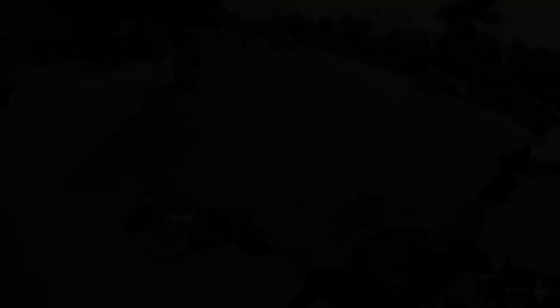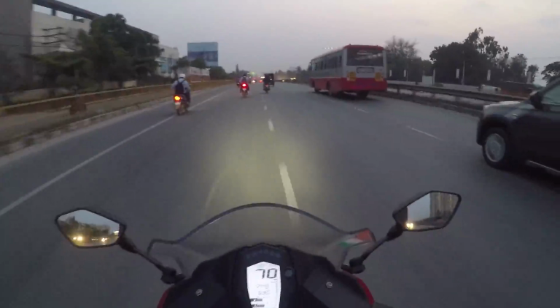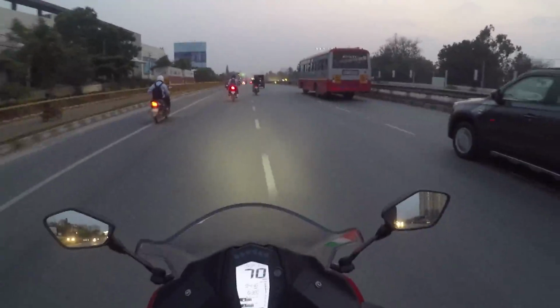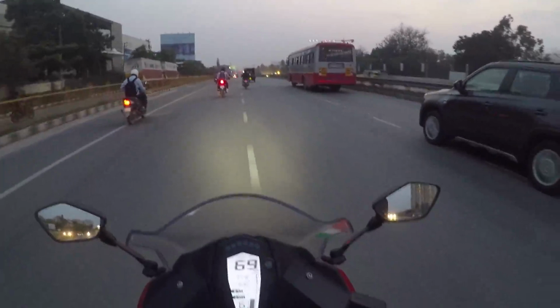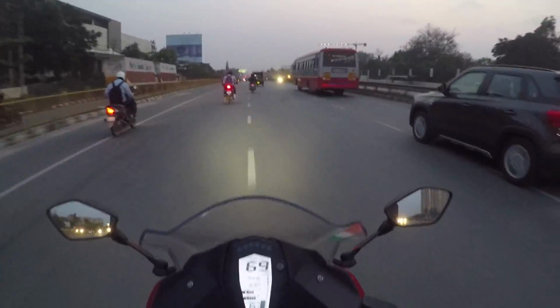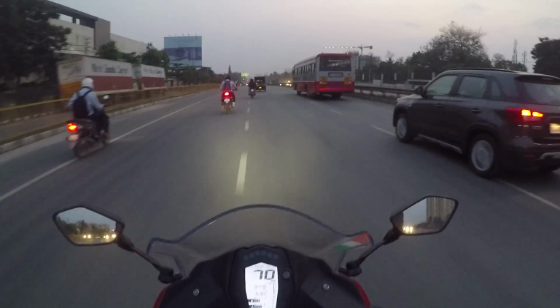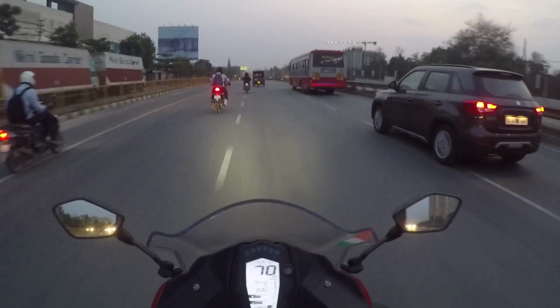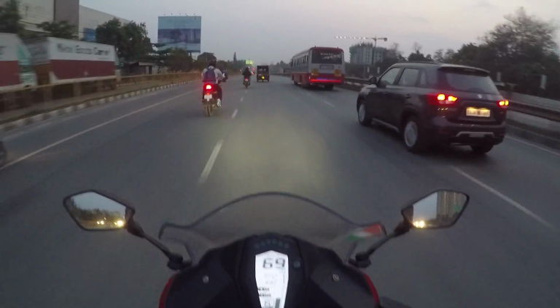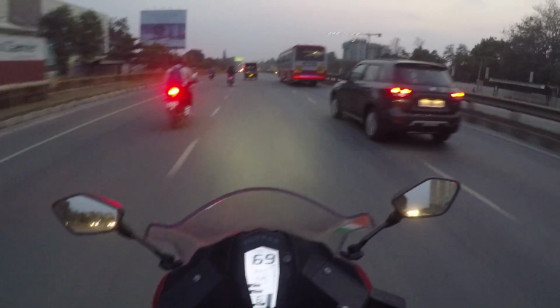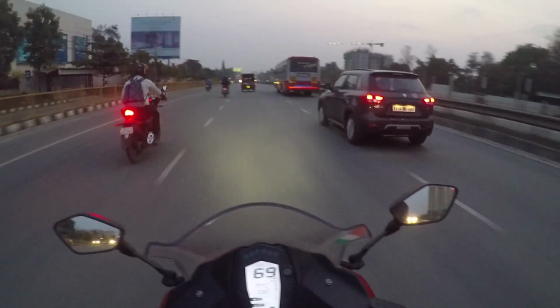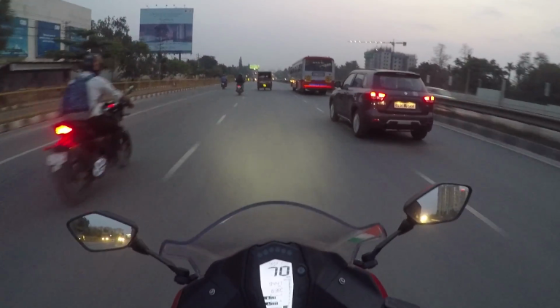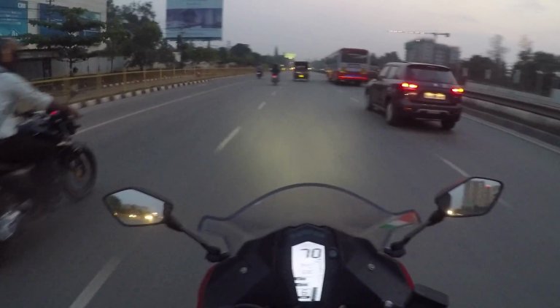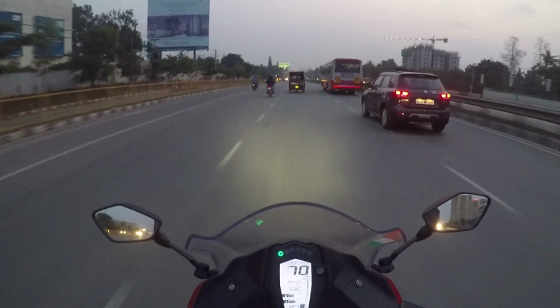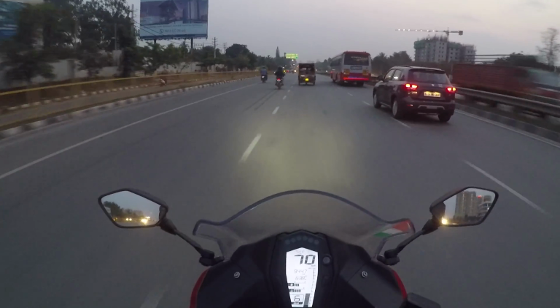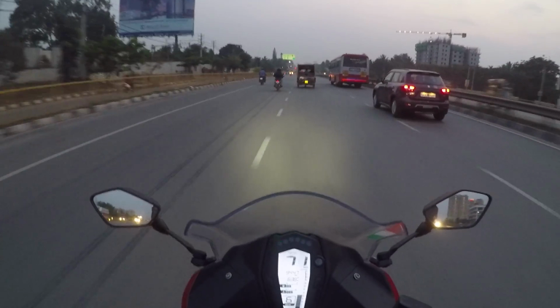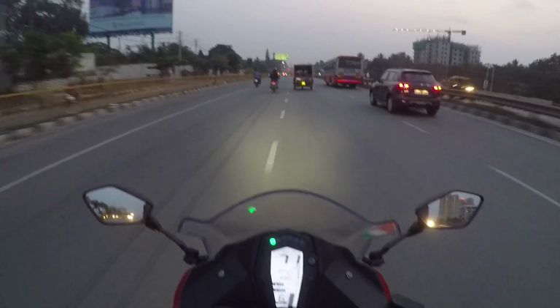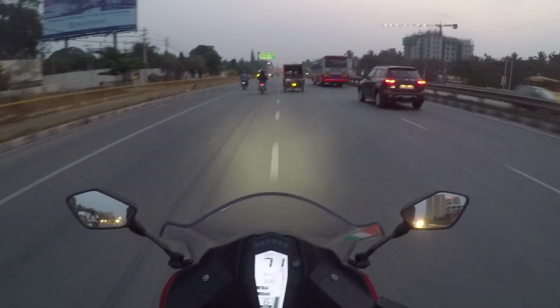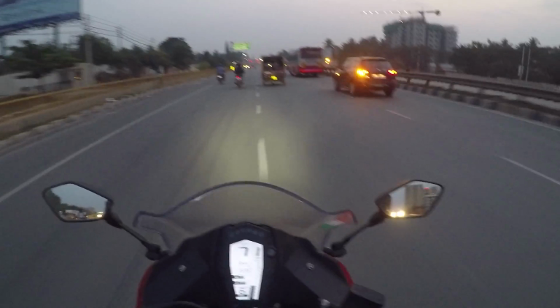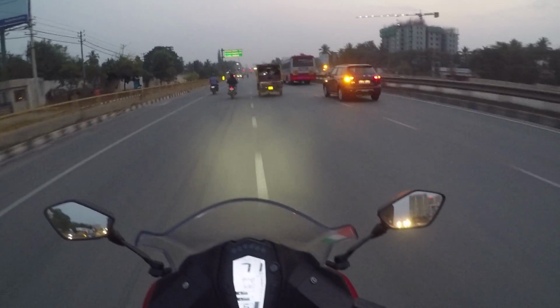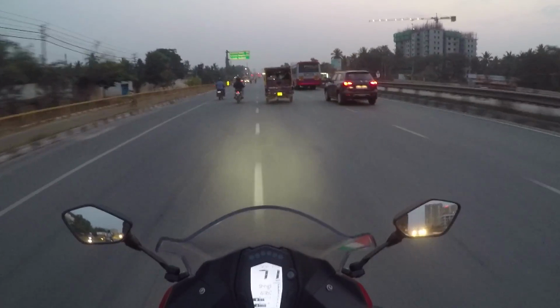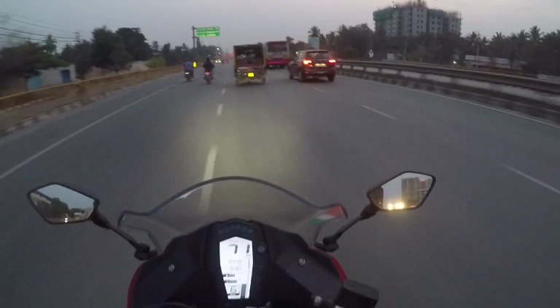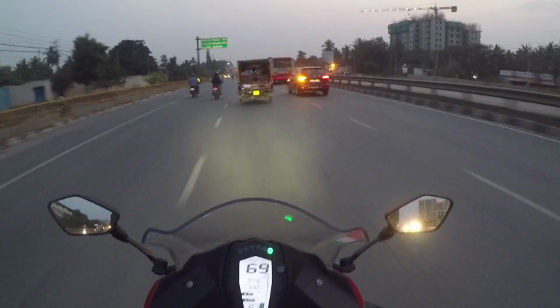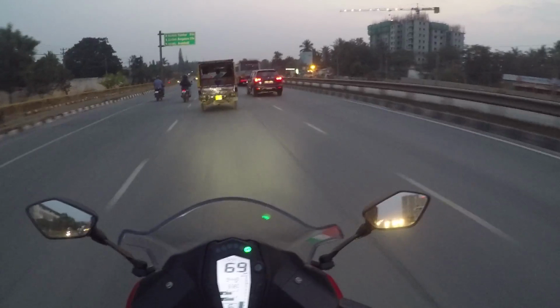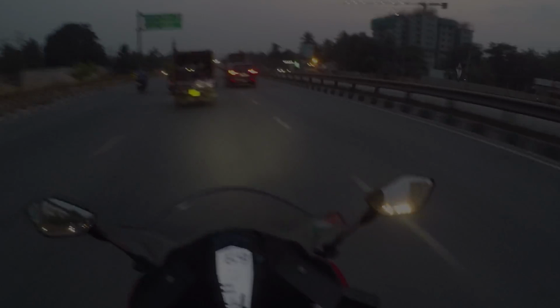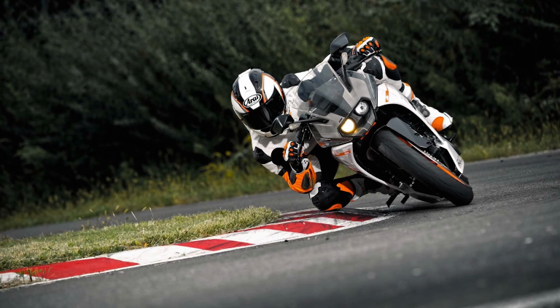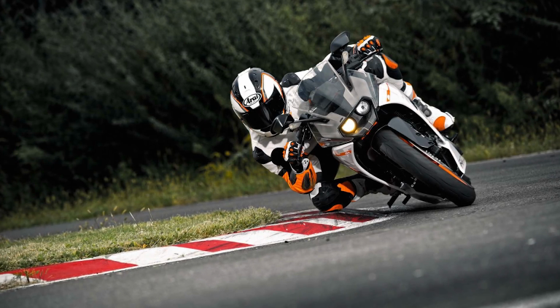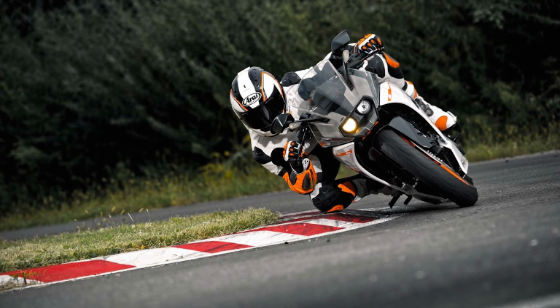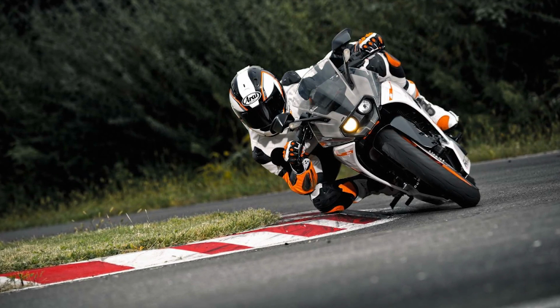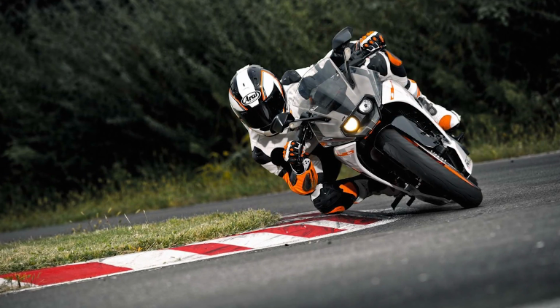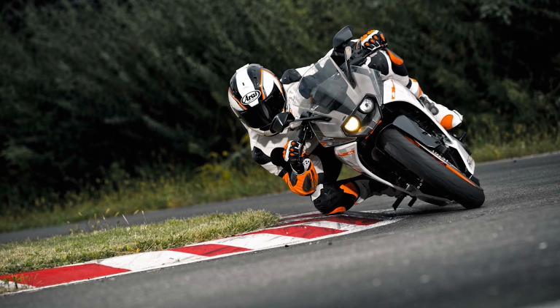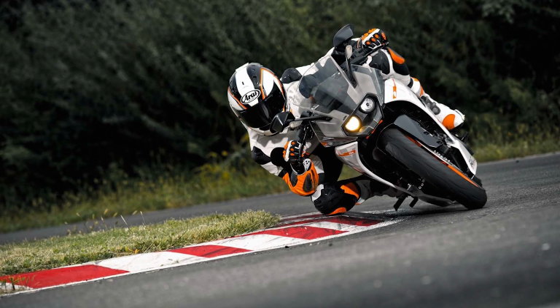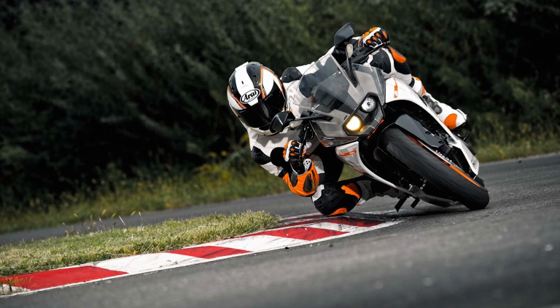Before winding up this video, I have one thing to say if you are a beginner just getting into geared motorcycles. My suggestion is to go with the RR310 because the power is linear and predictable. The RC390 is a powerful weapon which doesn't forgive you for your mistakes.